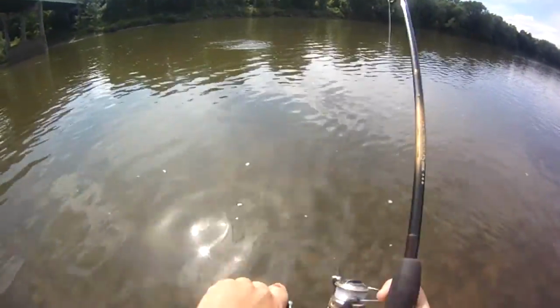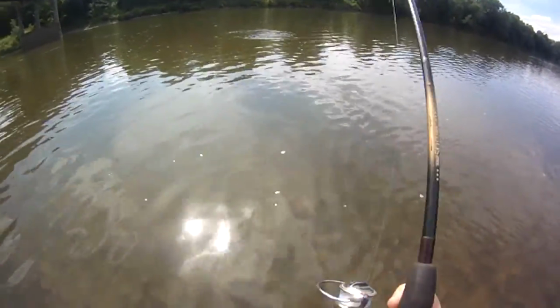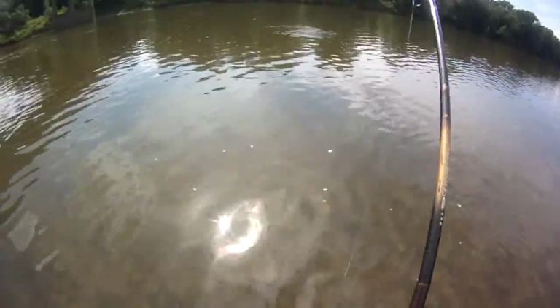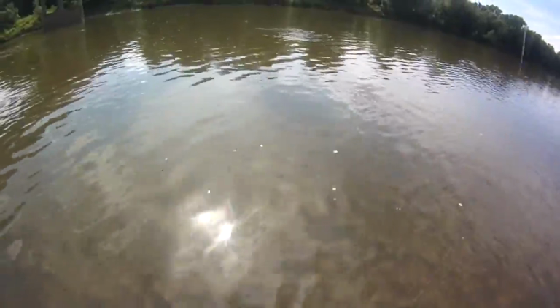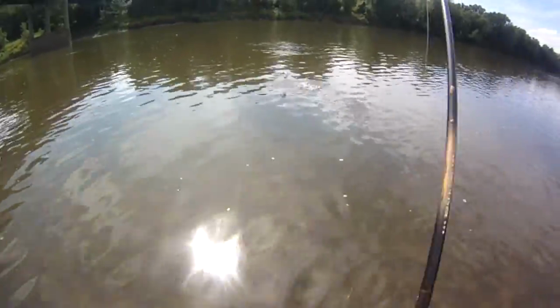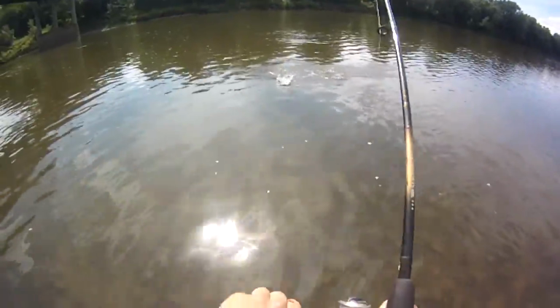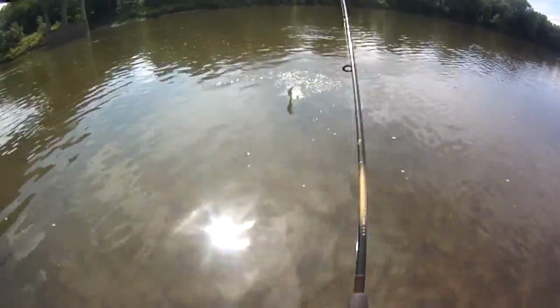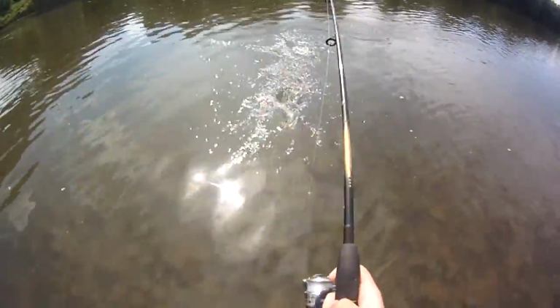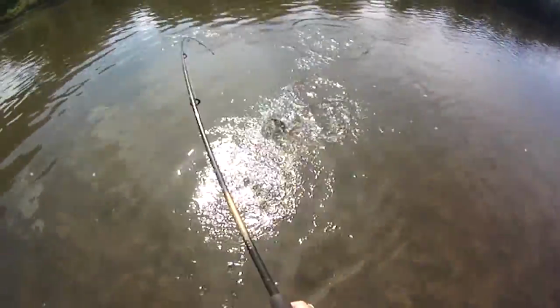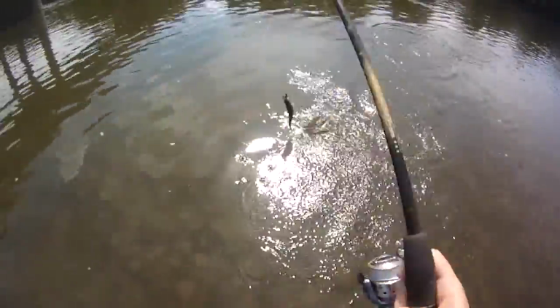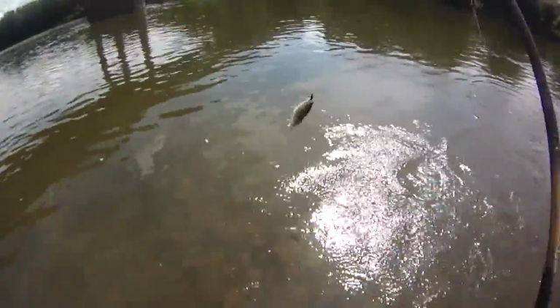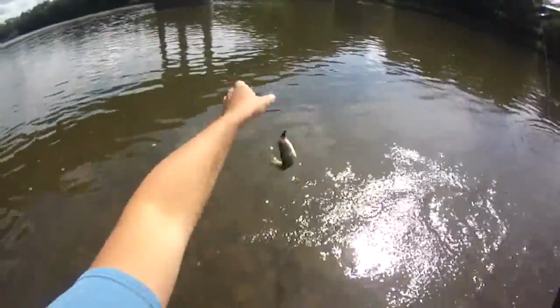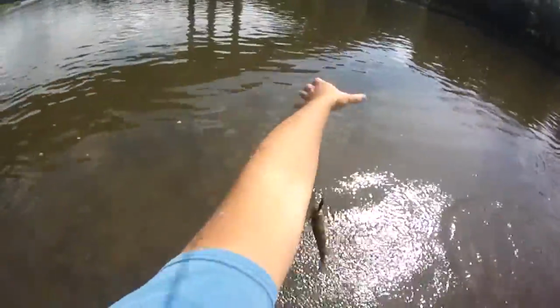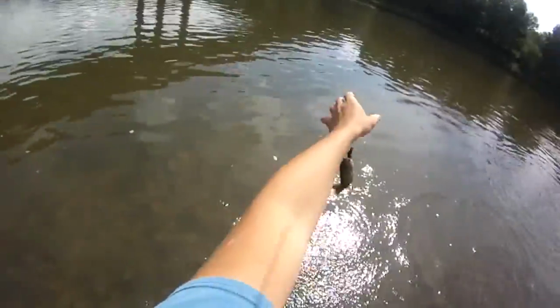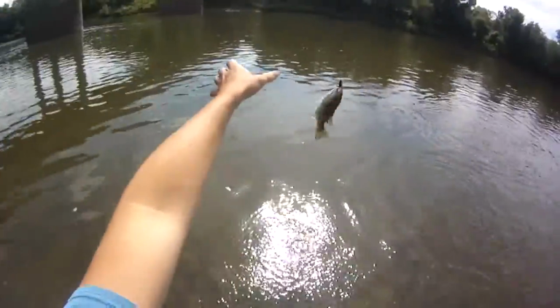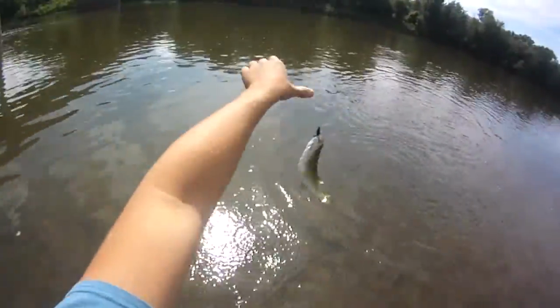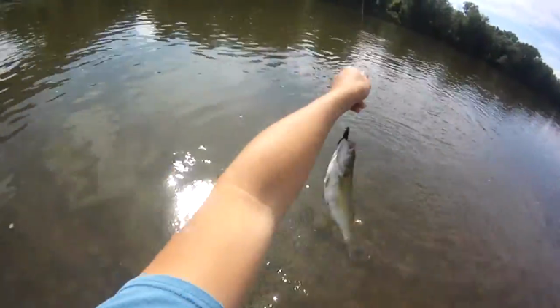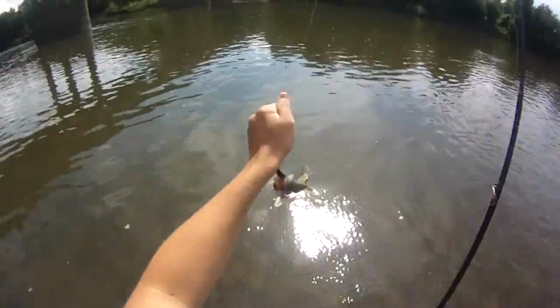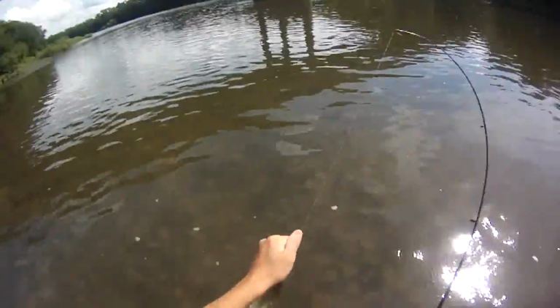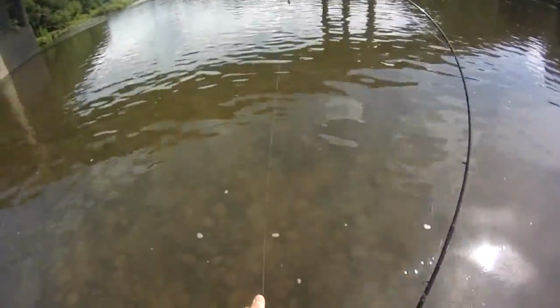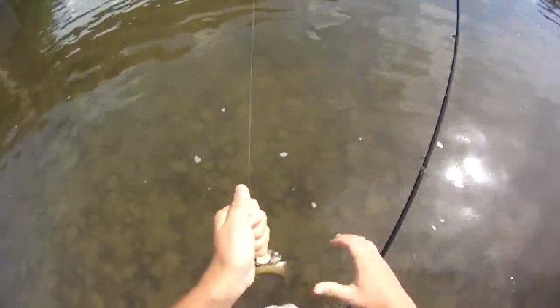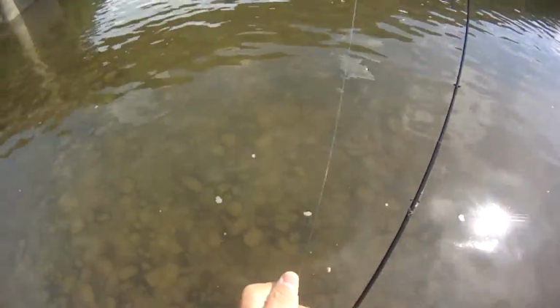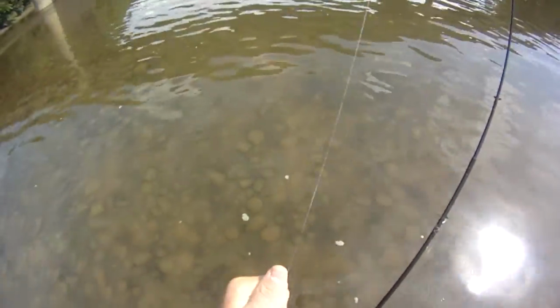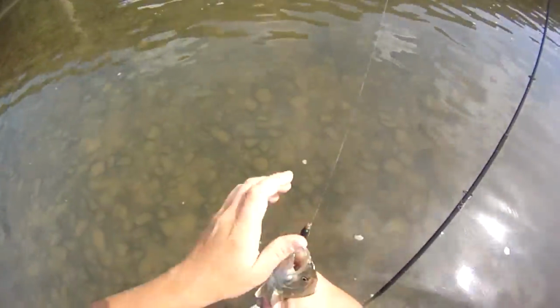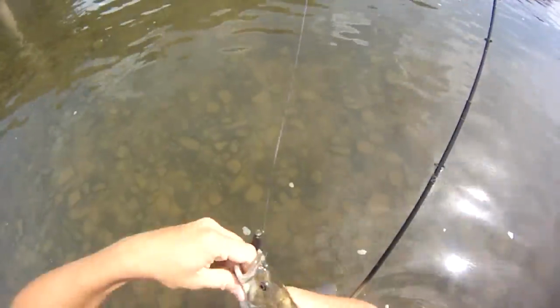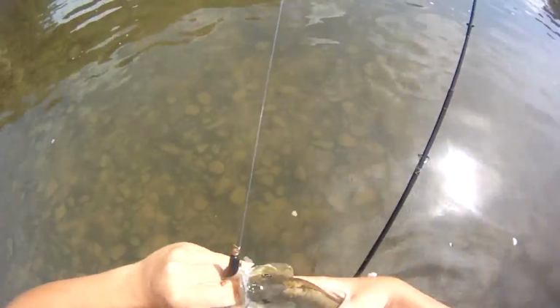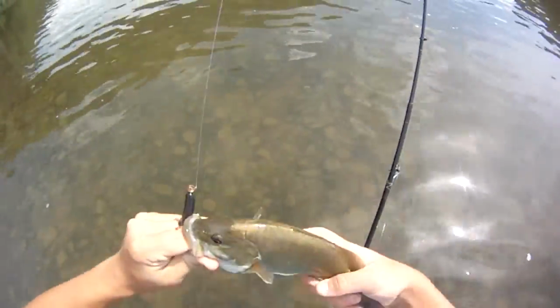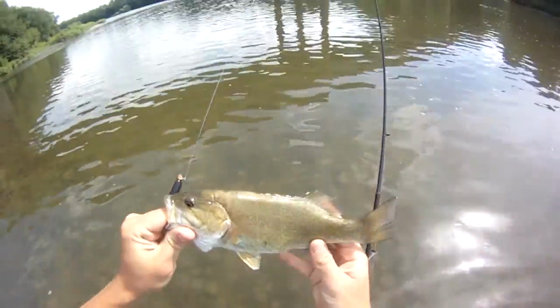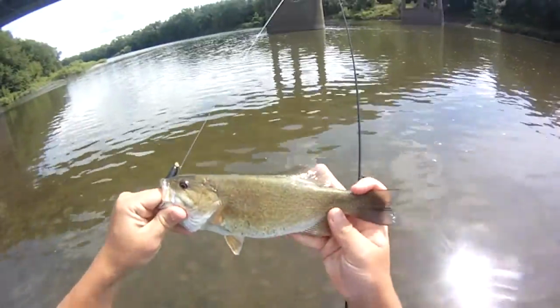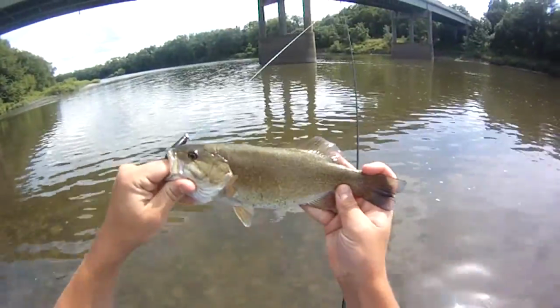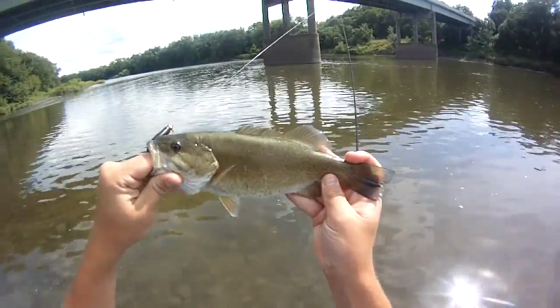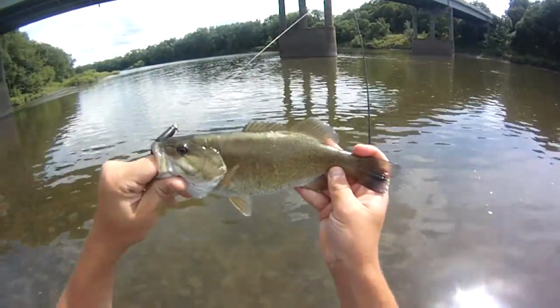Just doing a bit of exploring today, trying out some new spots. First cast got a little smallie on a 1/16 ounce black curly tail jig — chunky little 12-inch or so.